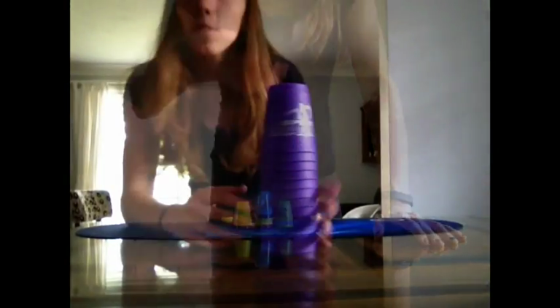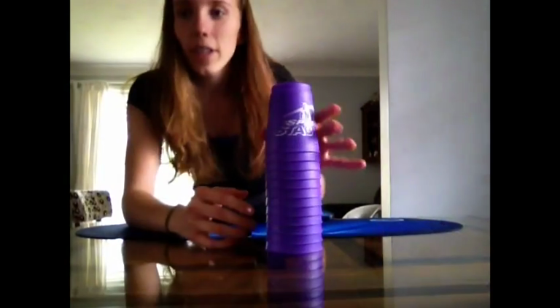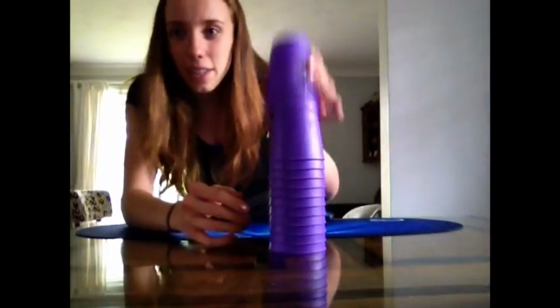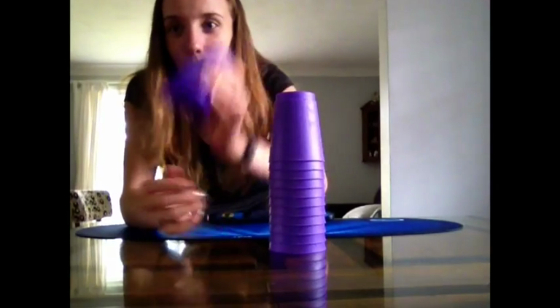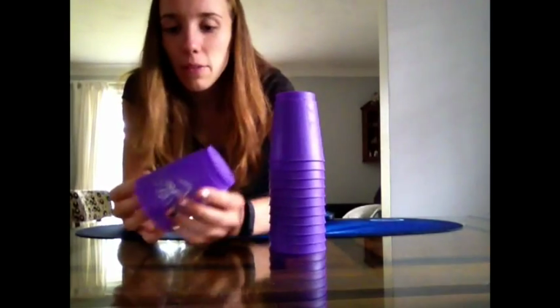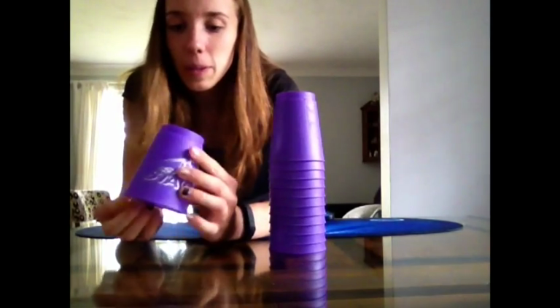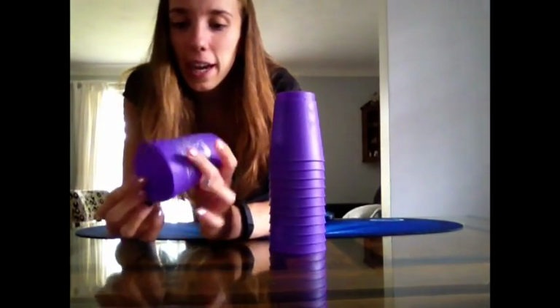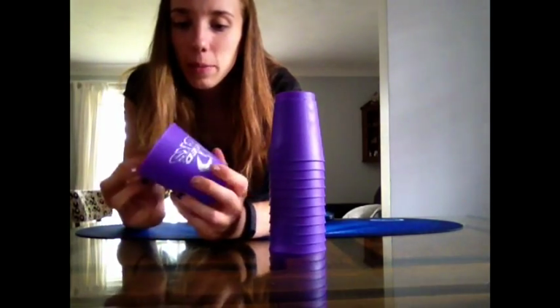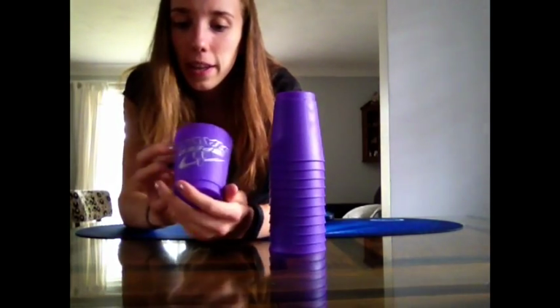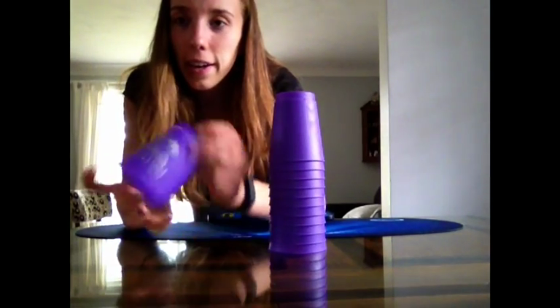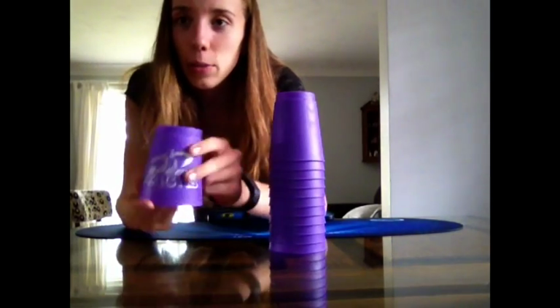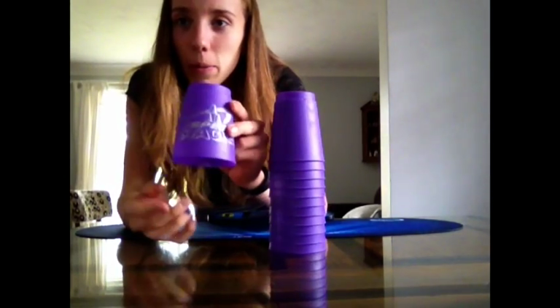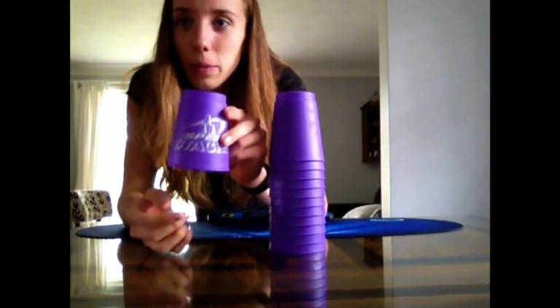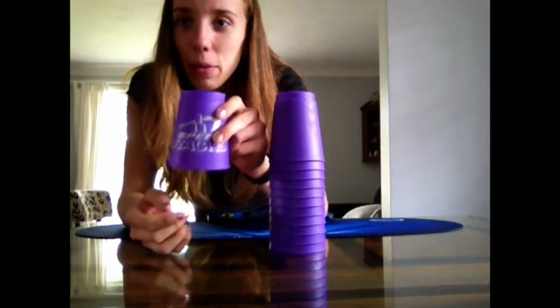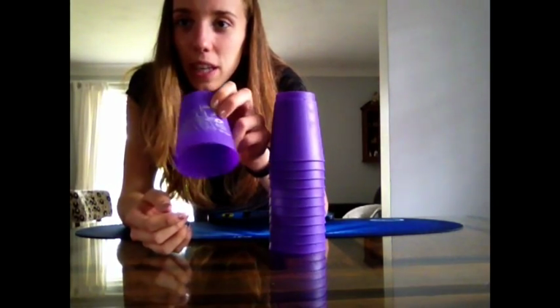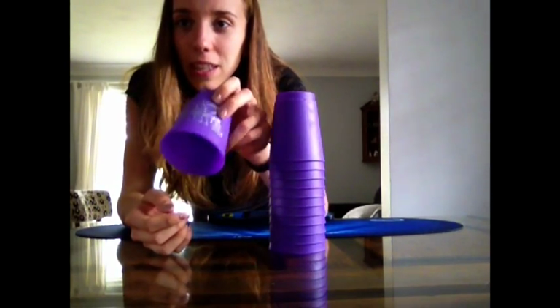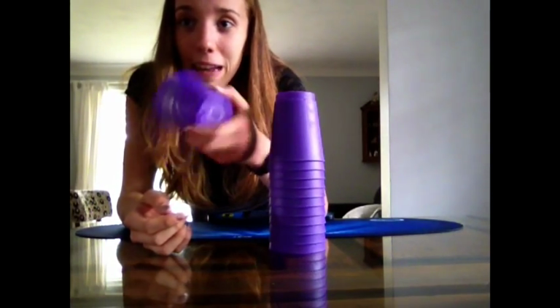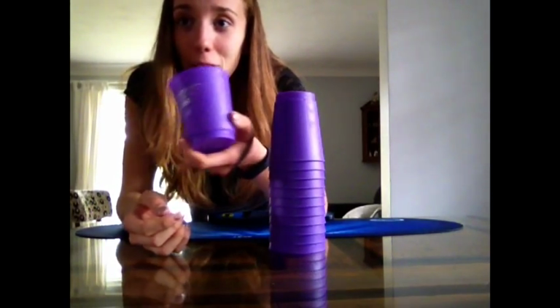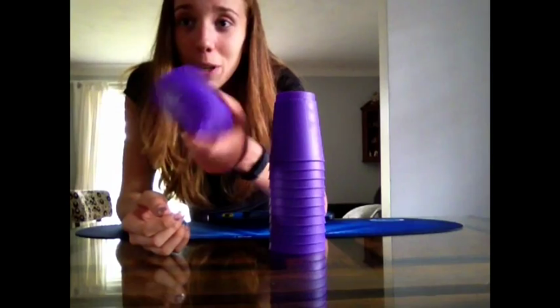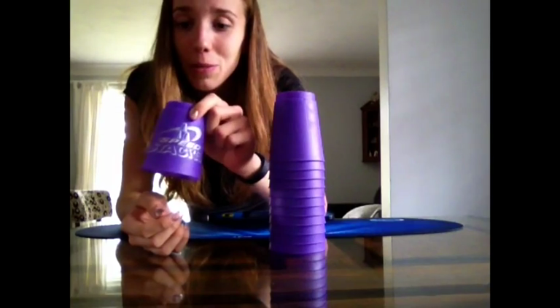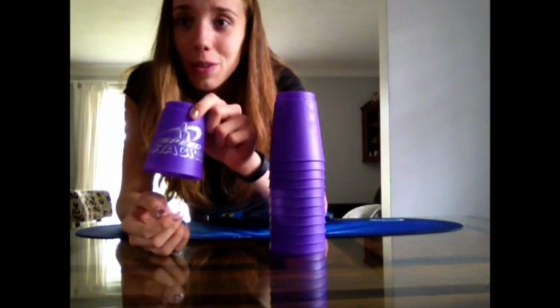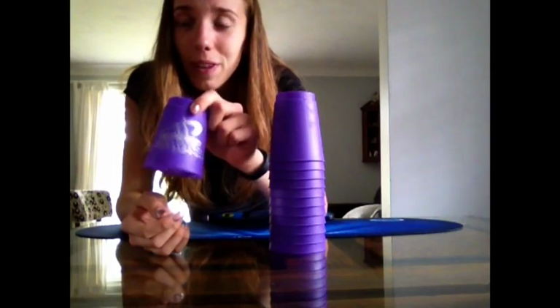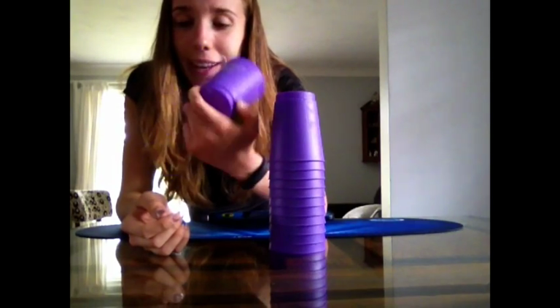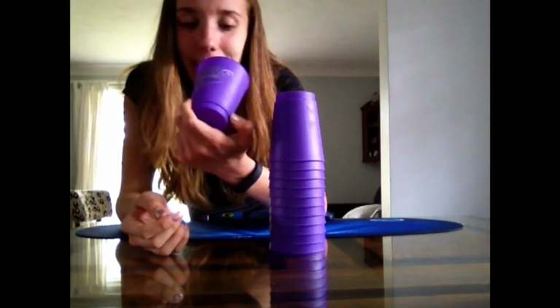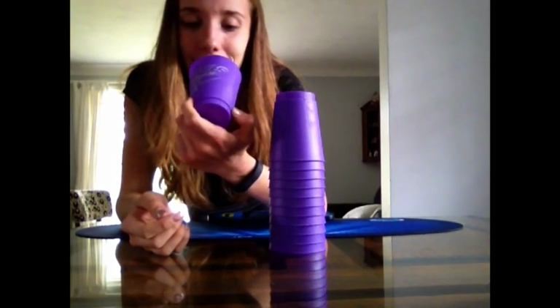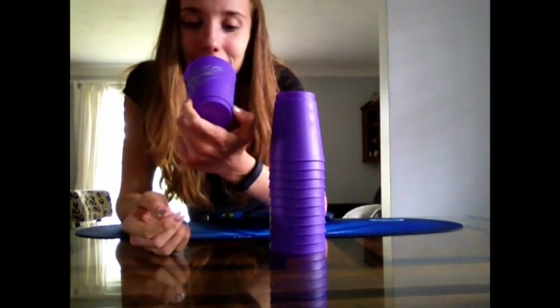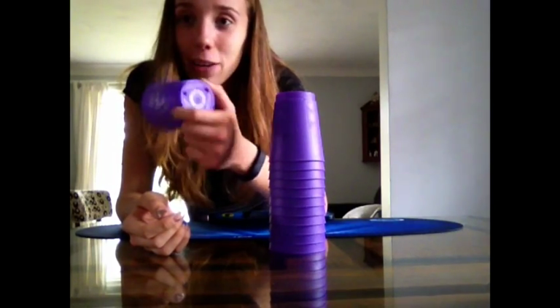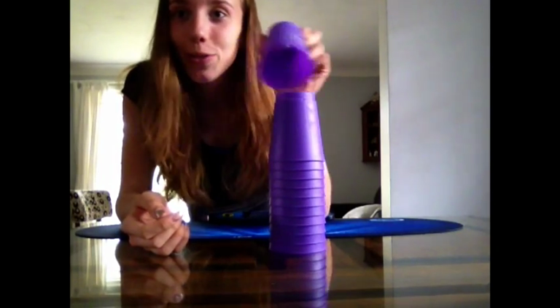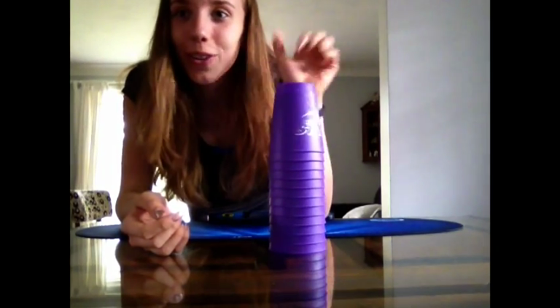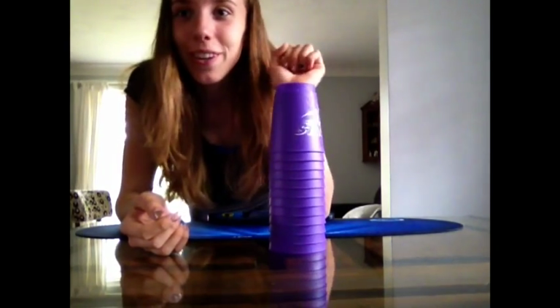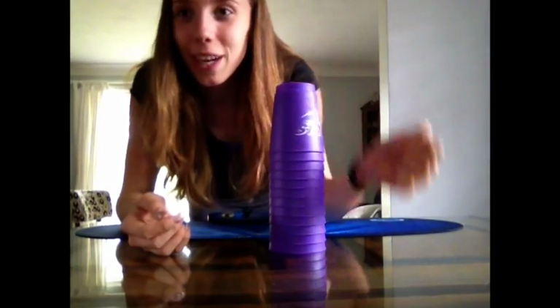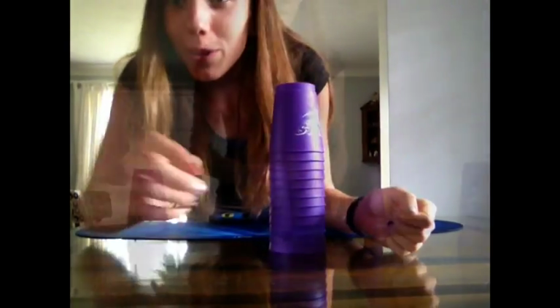I got these other cups, not from Speed Stacks, but they're HY Purples. My grandma went to England and found them in a random store. And they're kind of cool, so I'll start with those two.